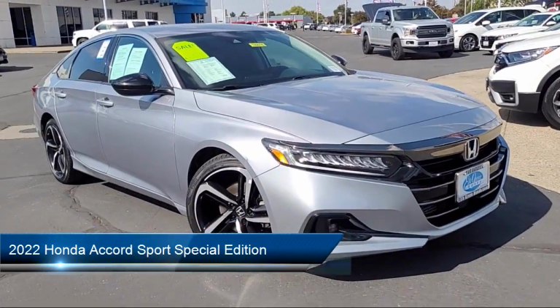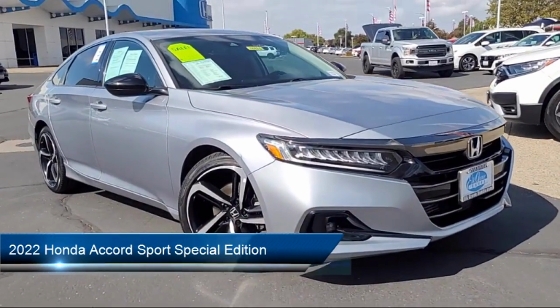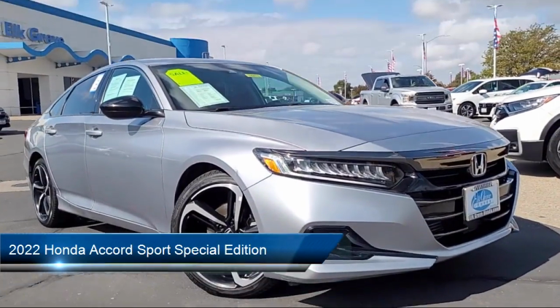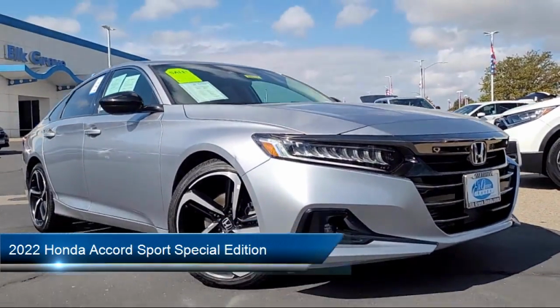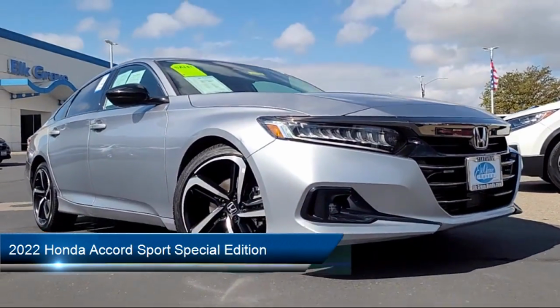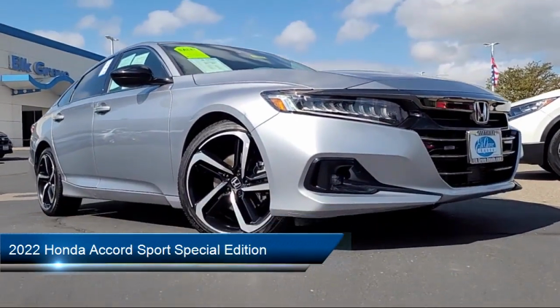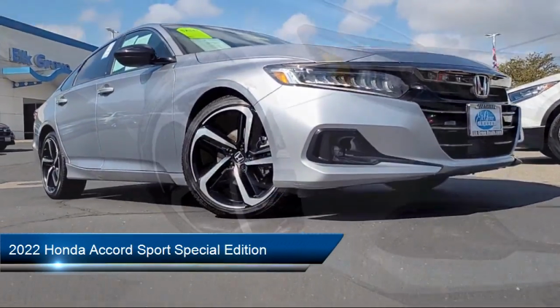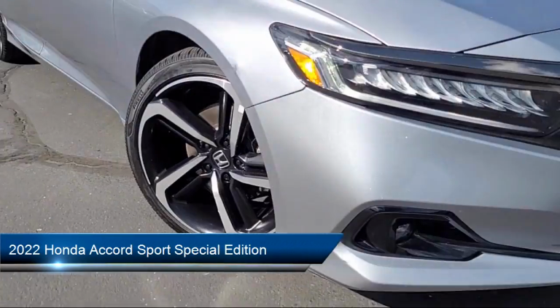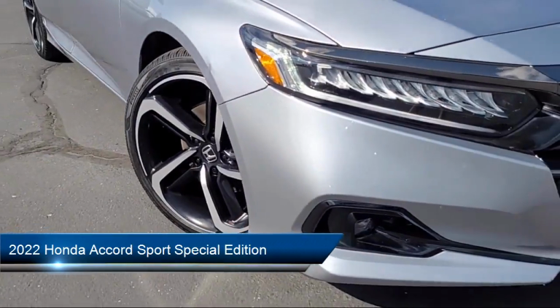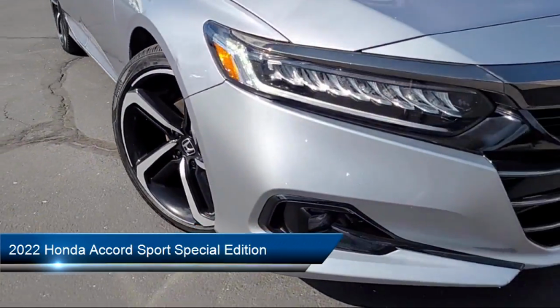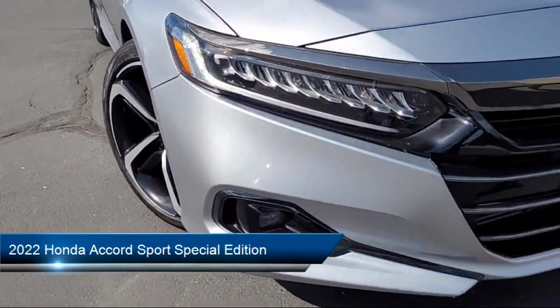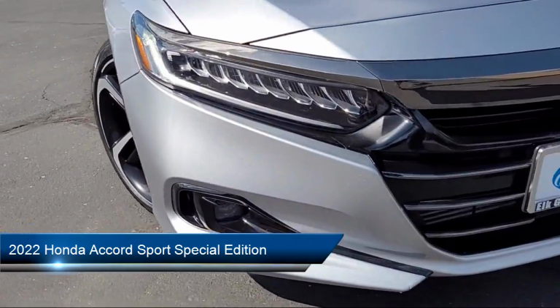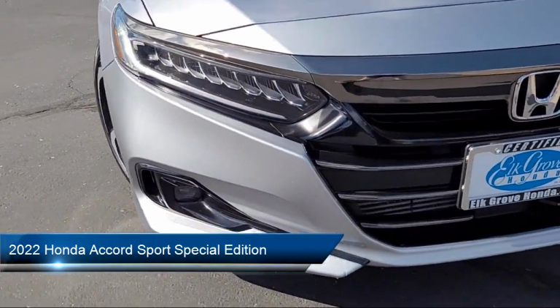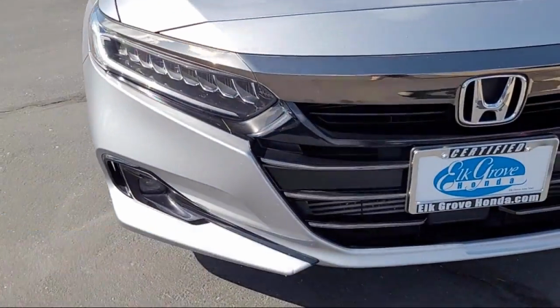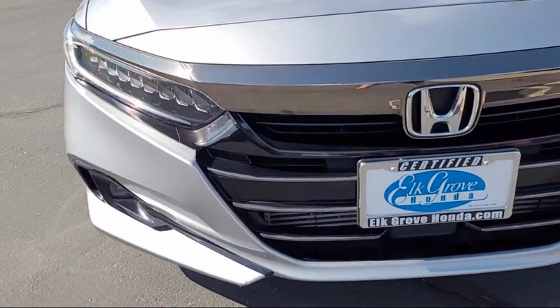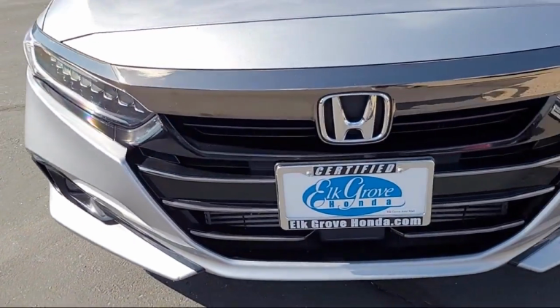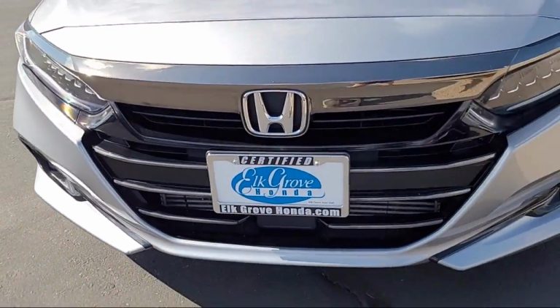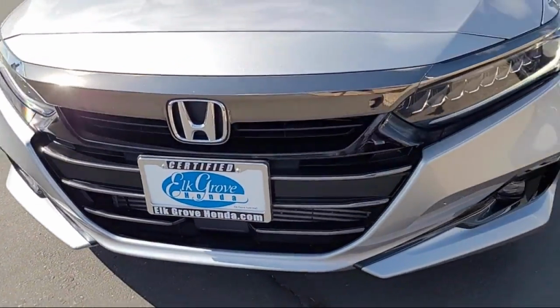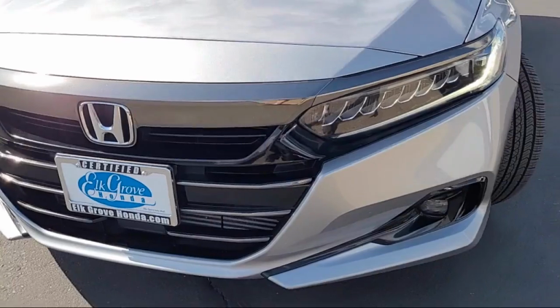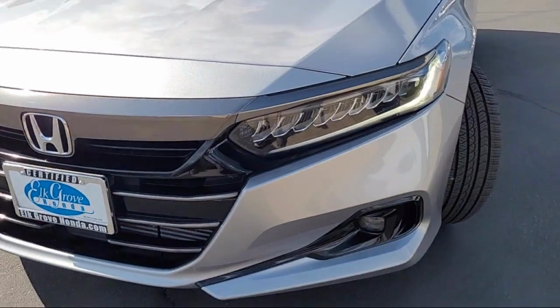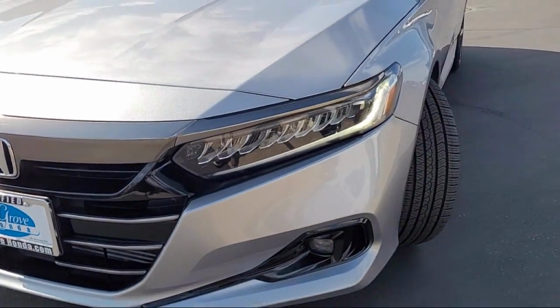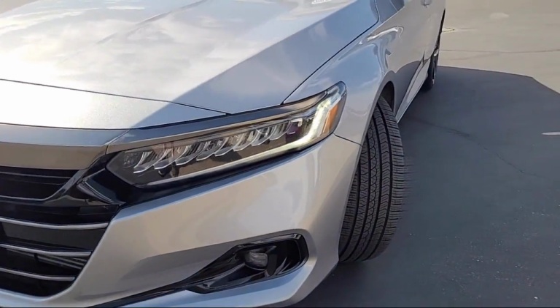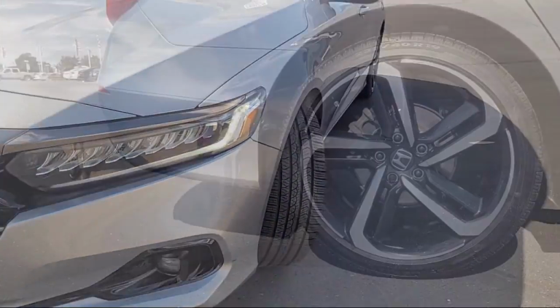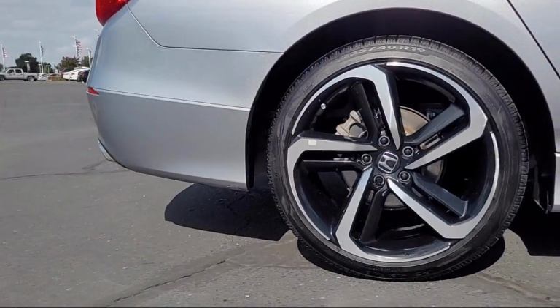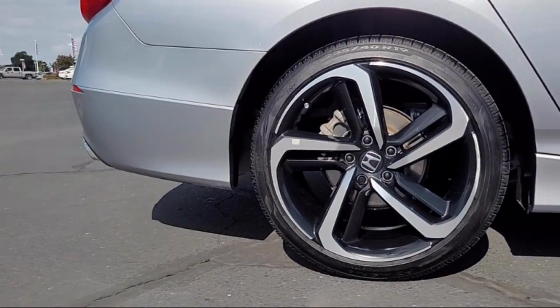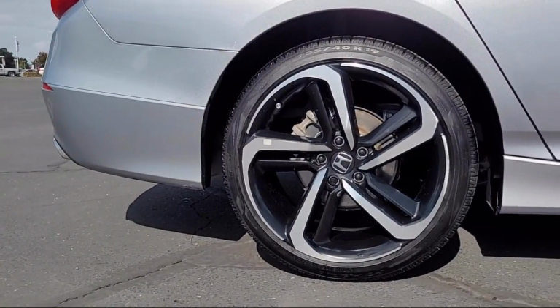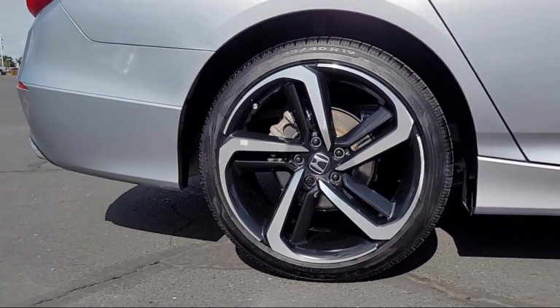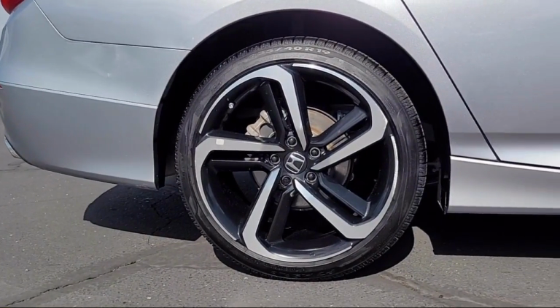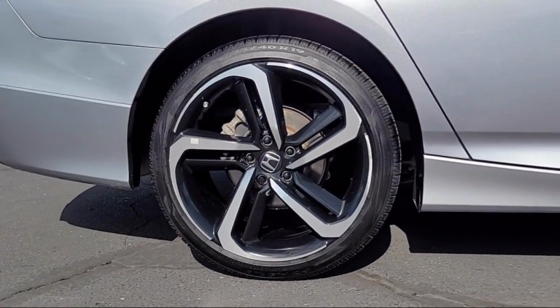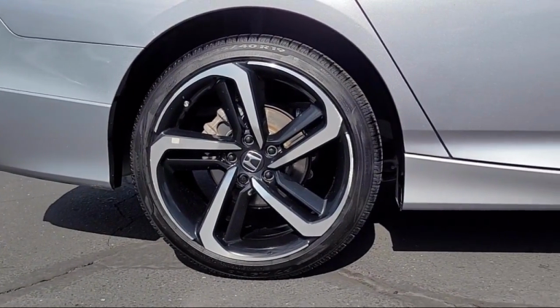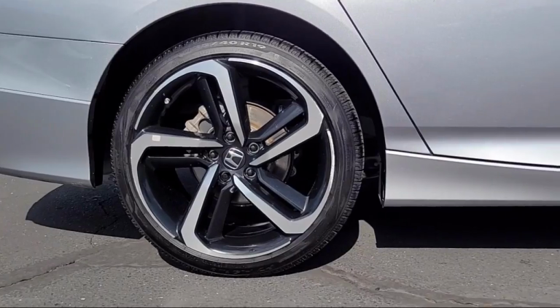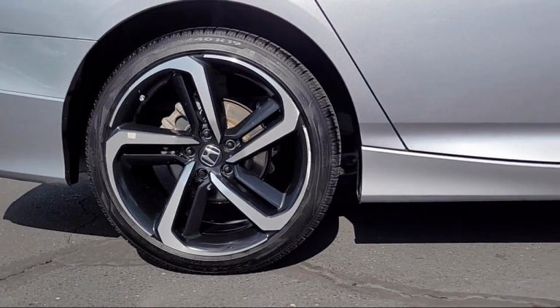It comes equipped with Lane Departure Warning System, Rear View Camera, Leather Steering Wheel with Auto Tilt Away, Apple CarPlay and Android Auto, Speed Sensing Steering, and Electronic Stability Control.